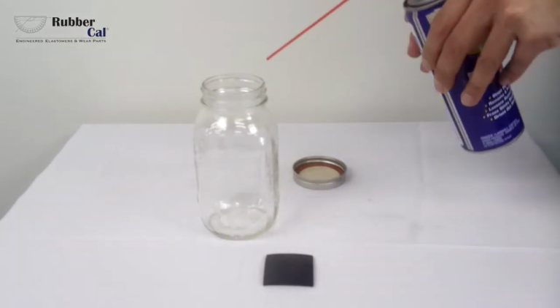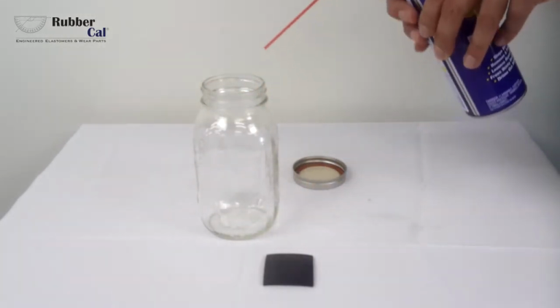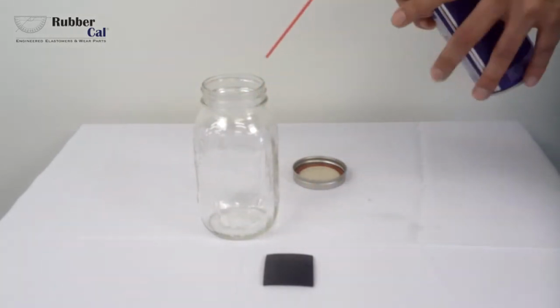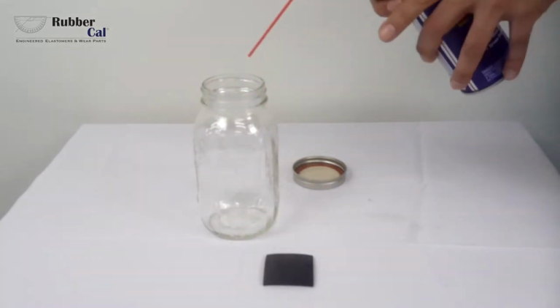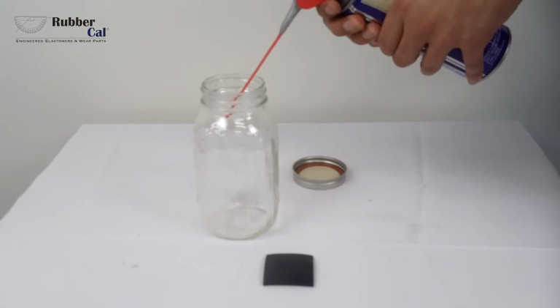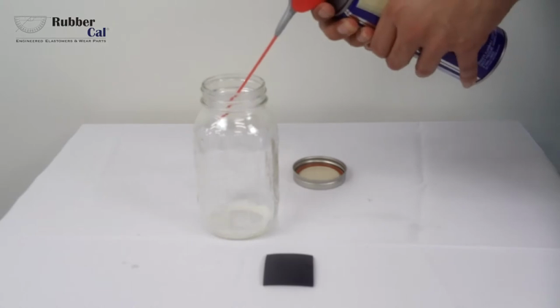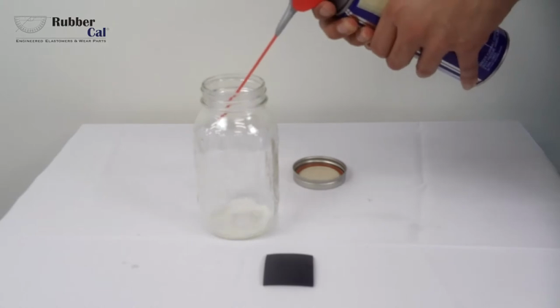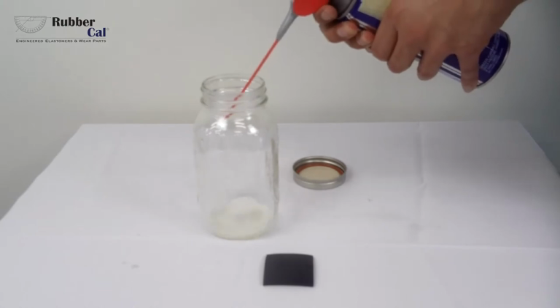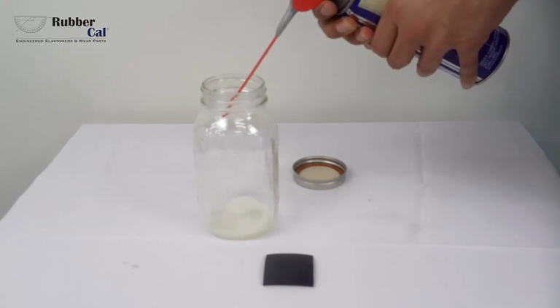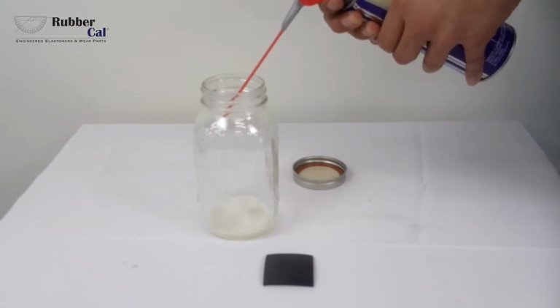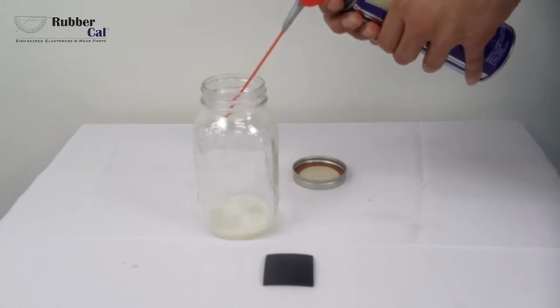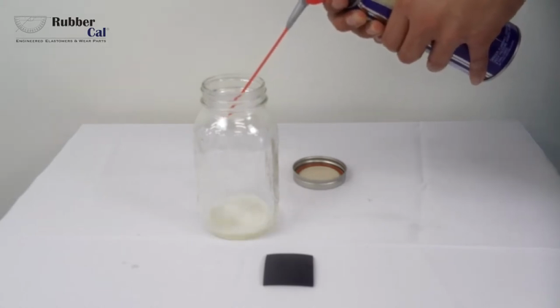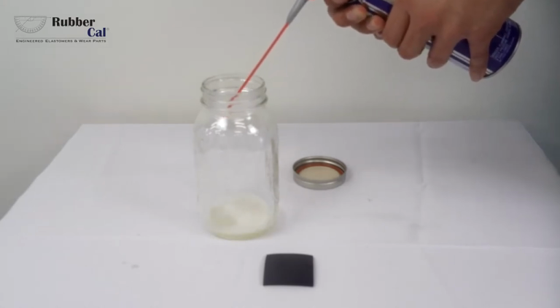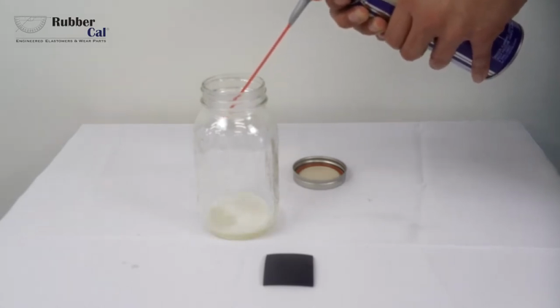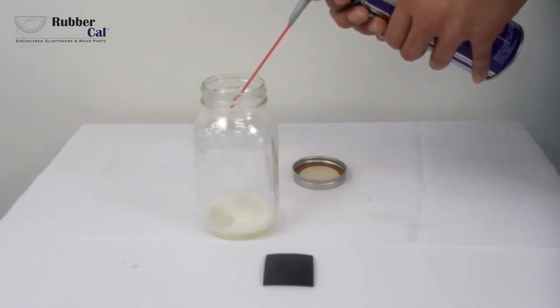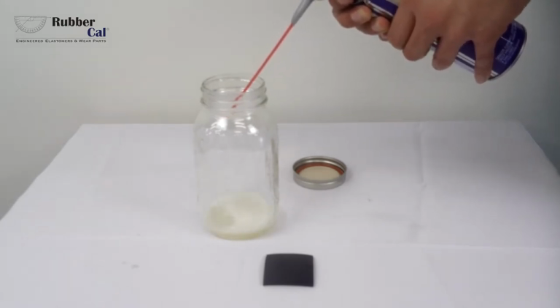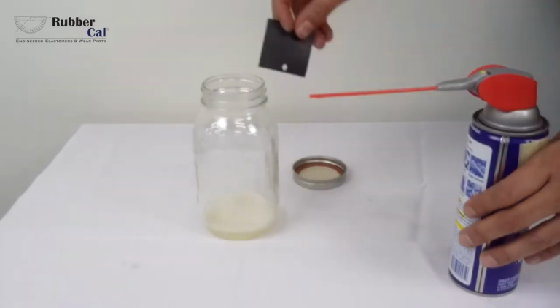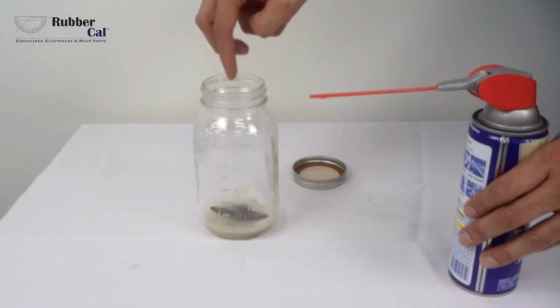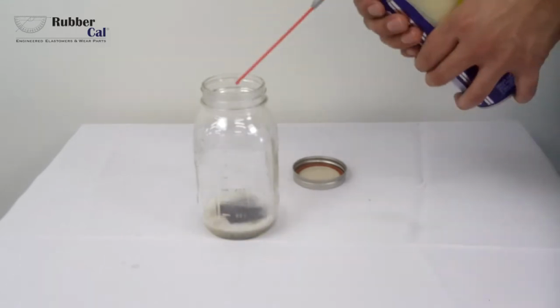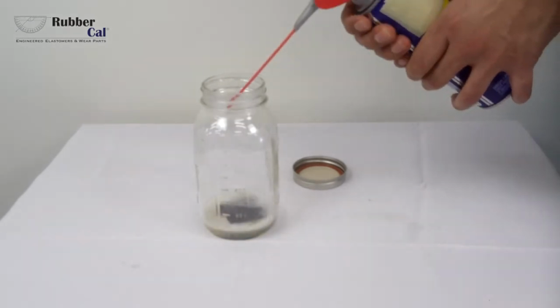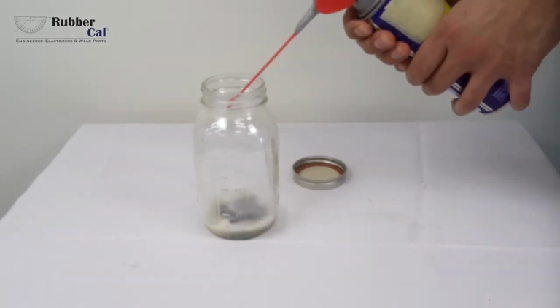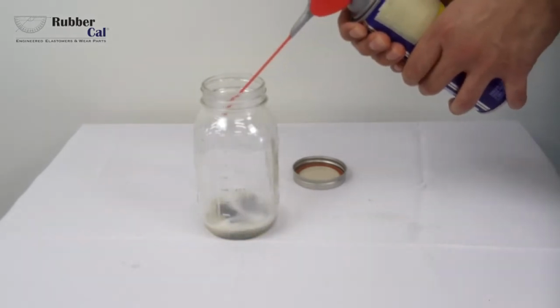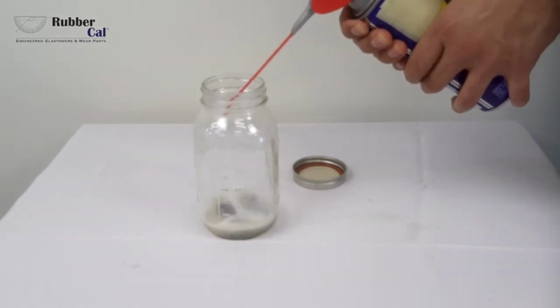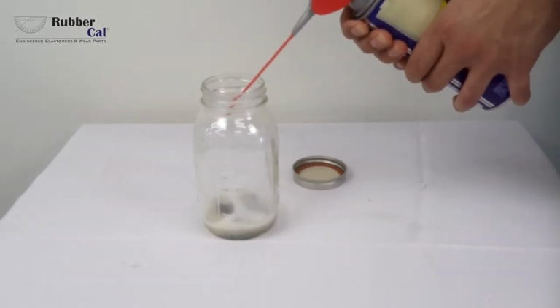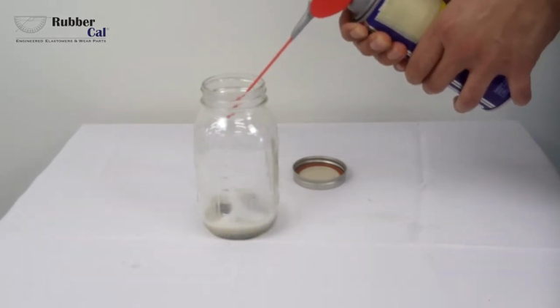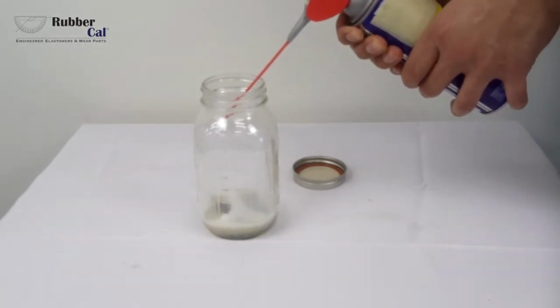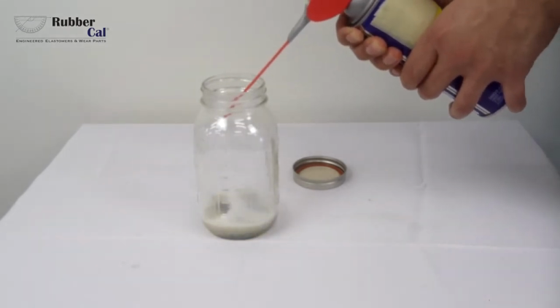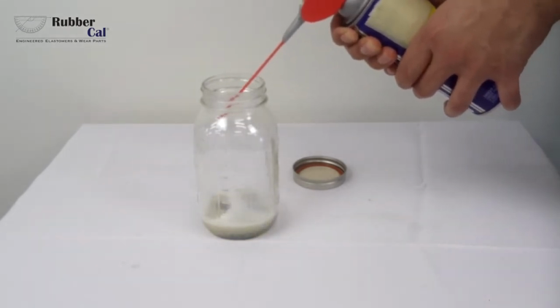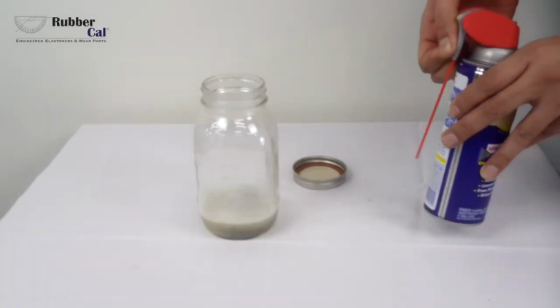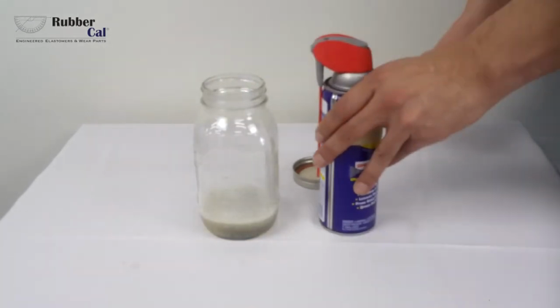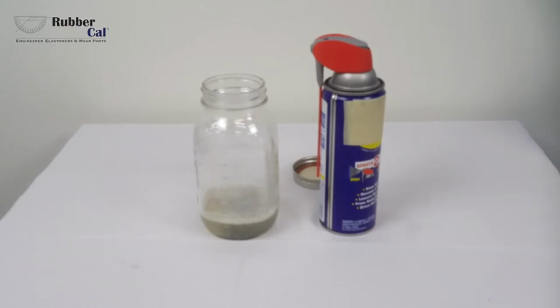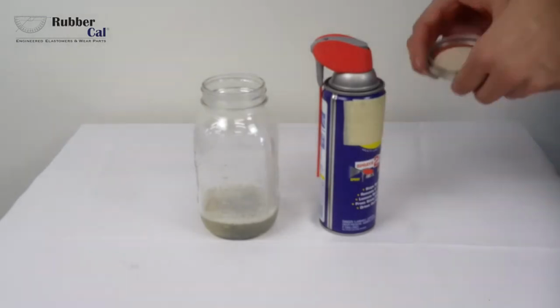The chemical we are using today is a petroleum-based product that also has propane and hydrocarbons blended into the mixture. Neoprene stands up well against petroleum-based solvents, but only has a moderate resistance against propane and hydrocarbons.